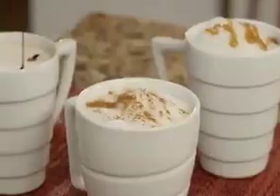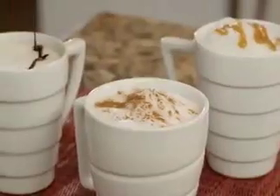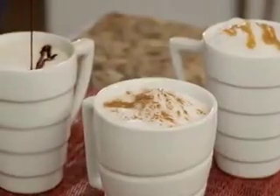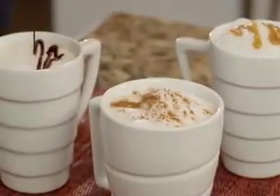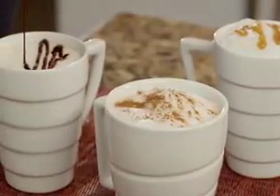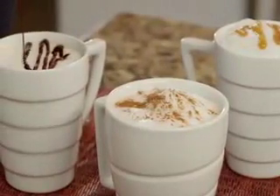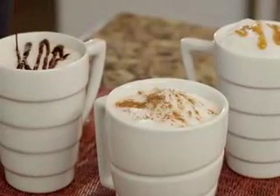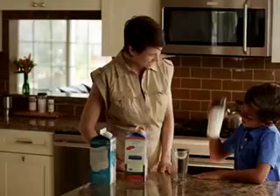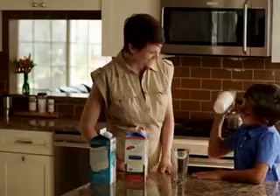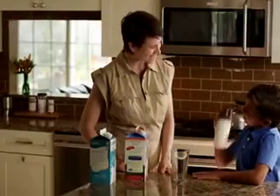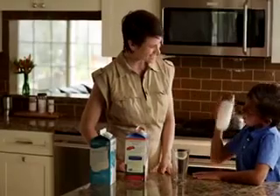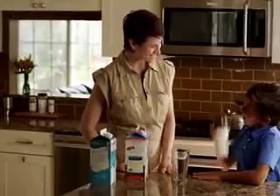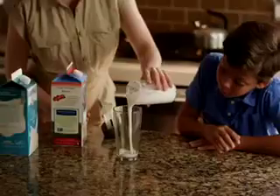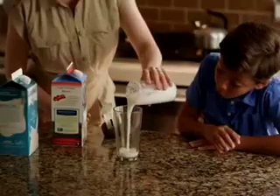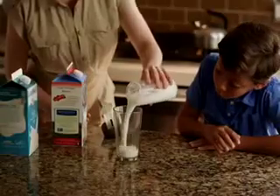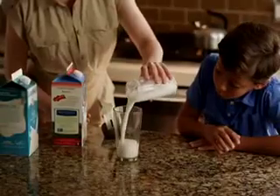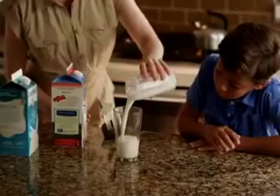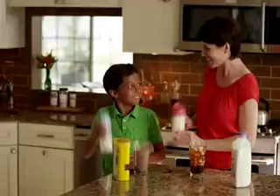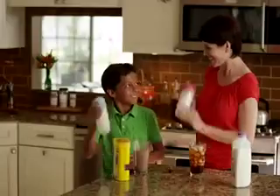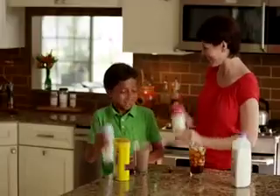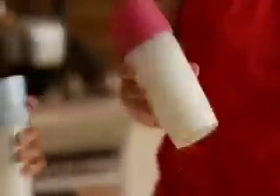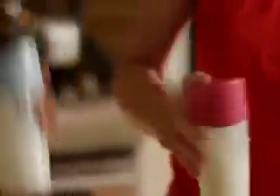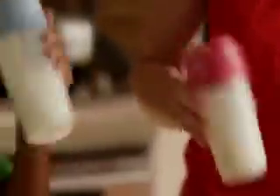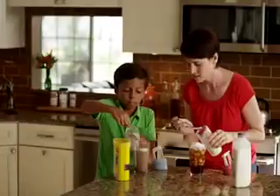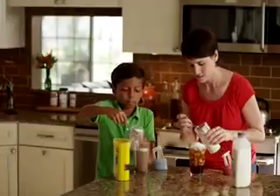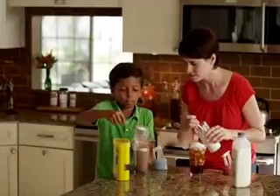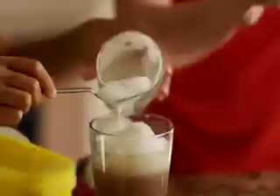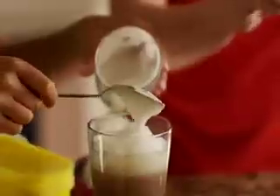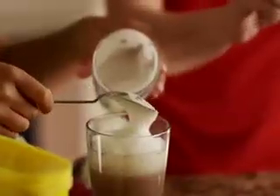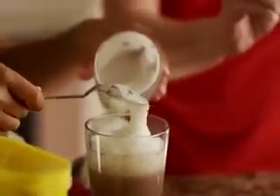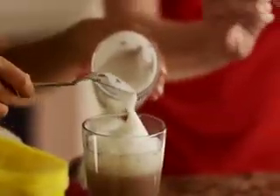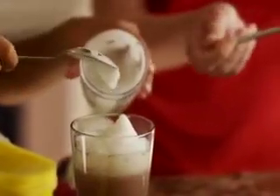Make a steaming cafe au lait with a drizzle of chocolate. Milk Magic even works with low-fat or lactose-free milk. Your child will love shaking up a foamy glass of delicious, low-fat chocolate milk.